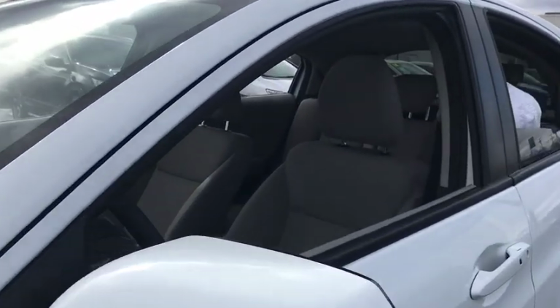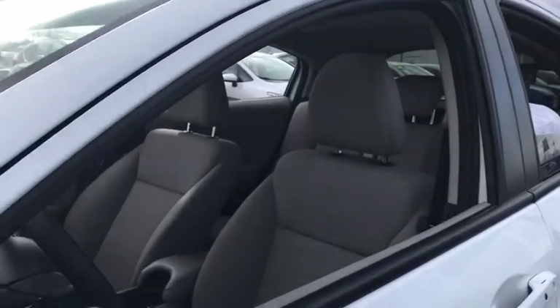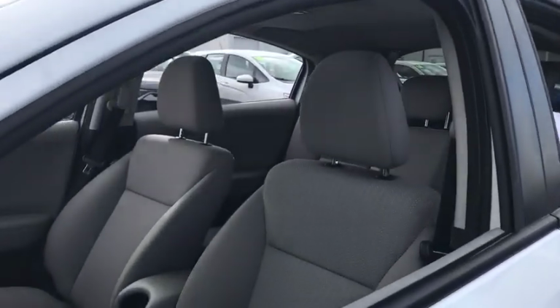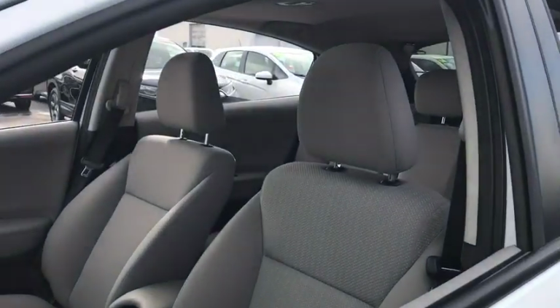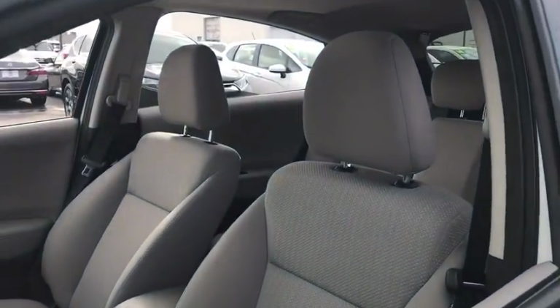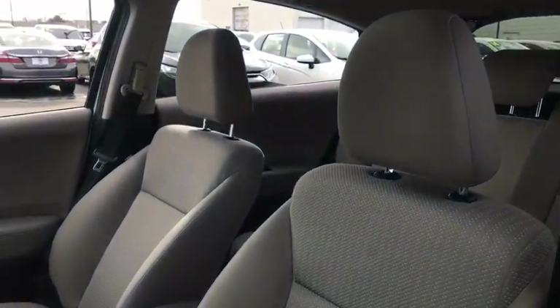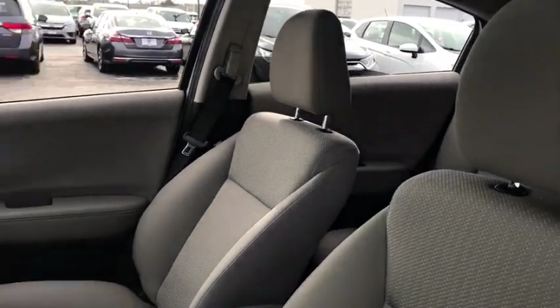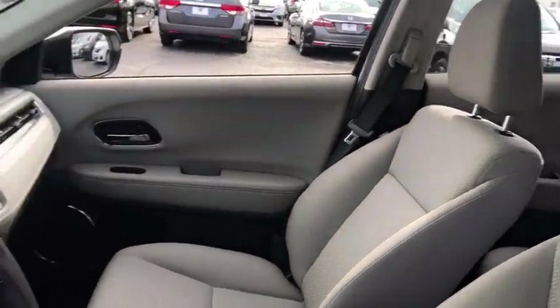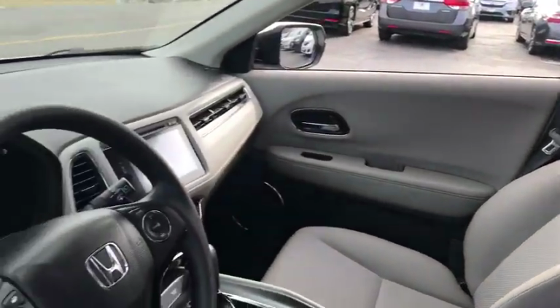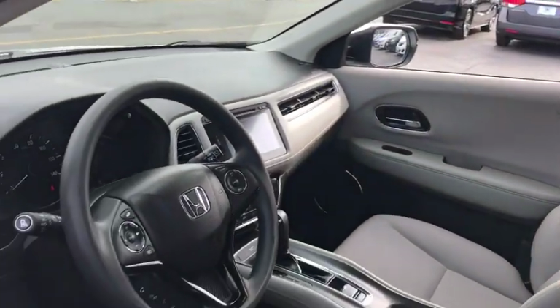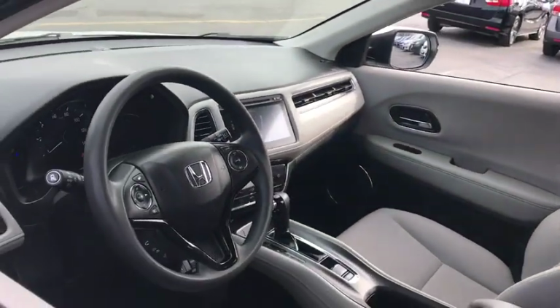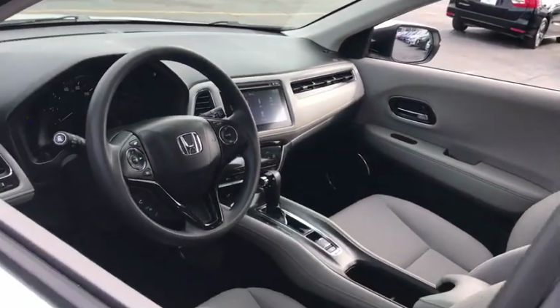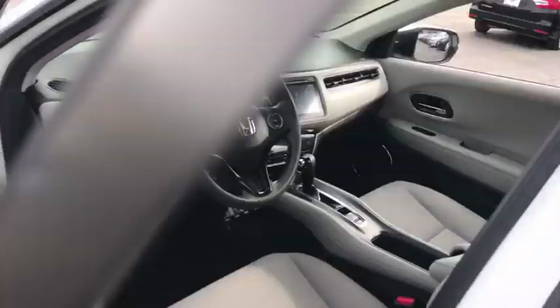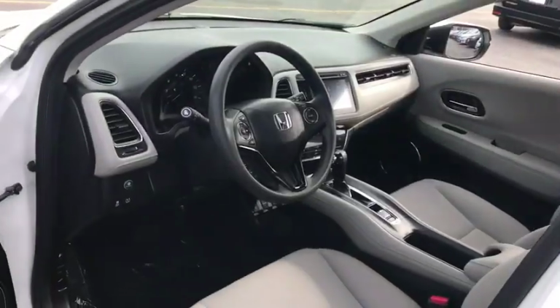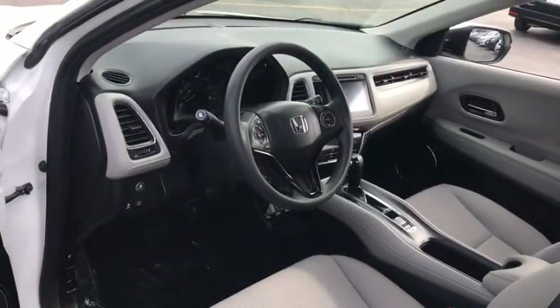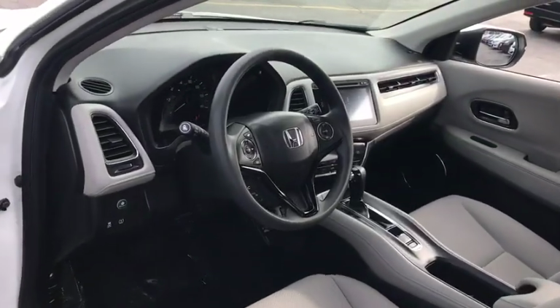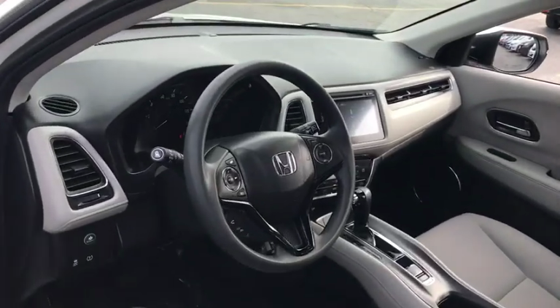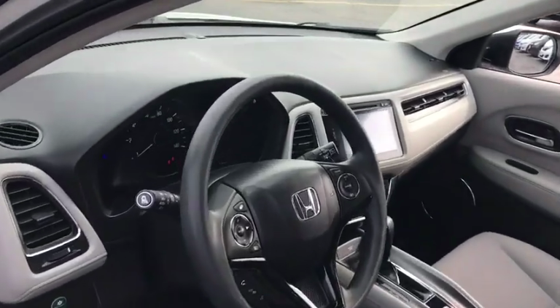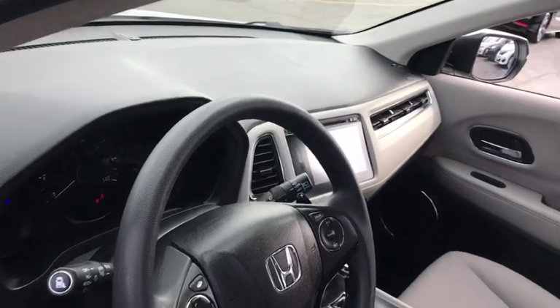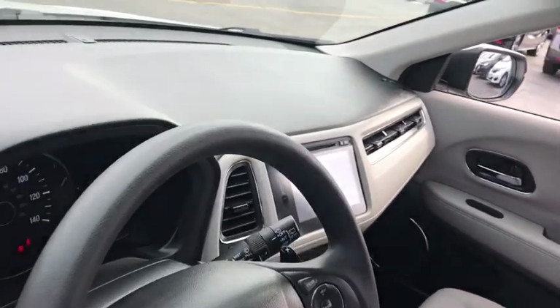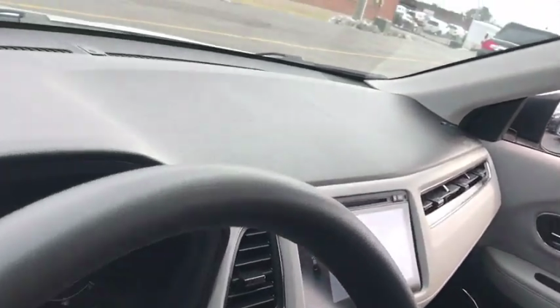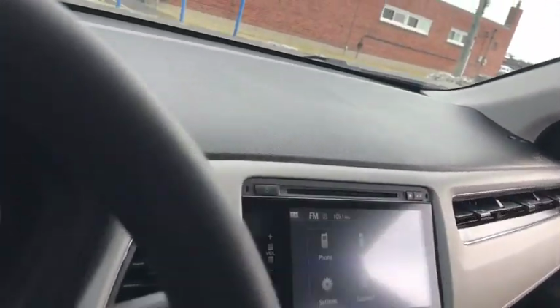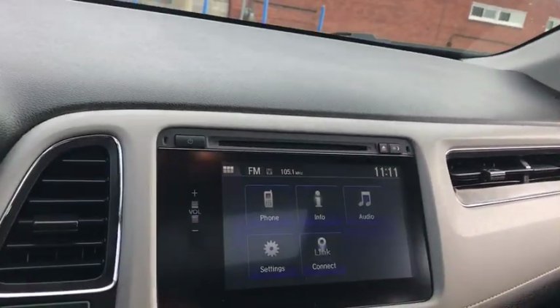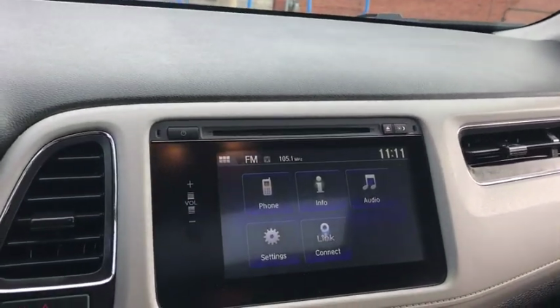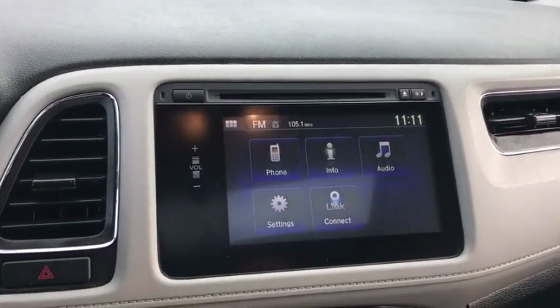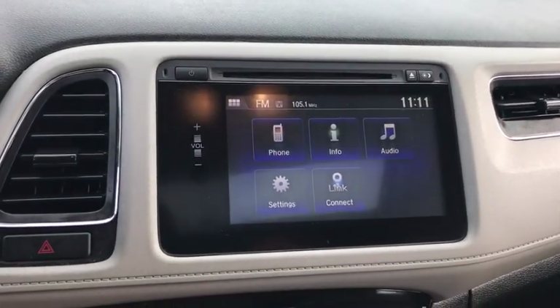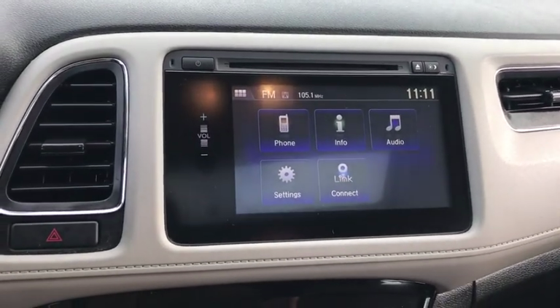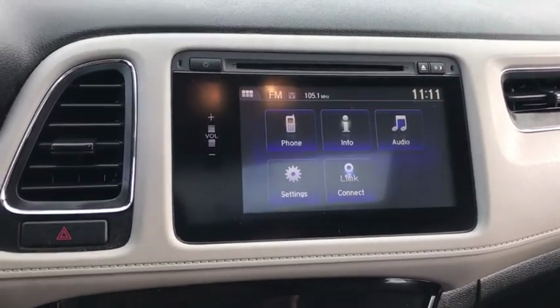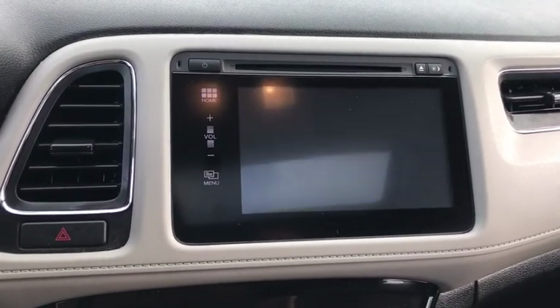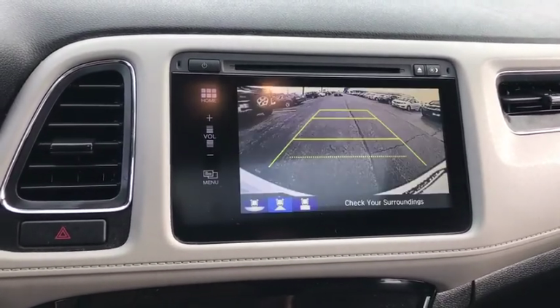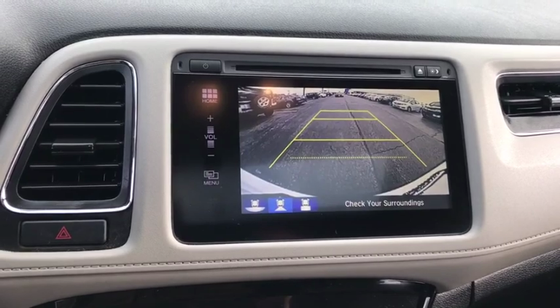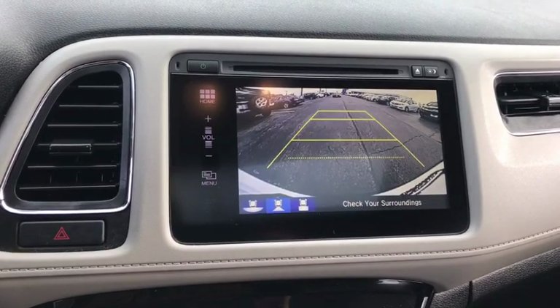Here are some of this vehicle's great options: back-up camera, anti-lock braking system, steering wheel audio controls, all-wheel drive, traction control, stability control, keyless entry, Bluetooth, power steering.